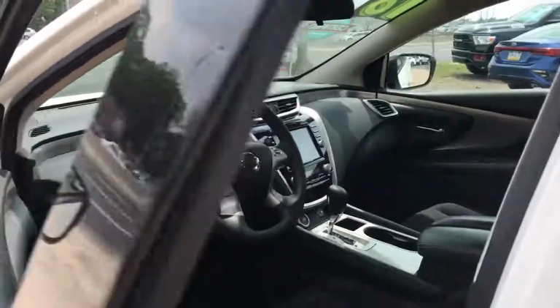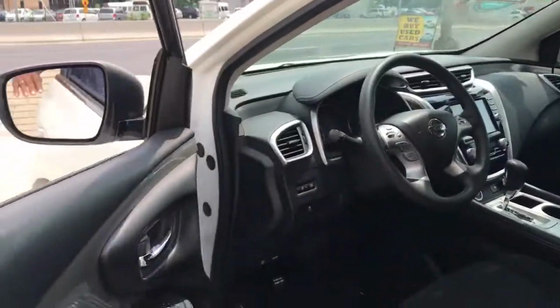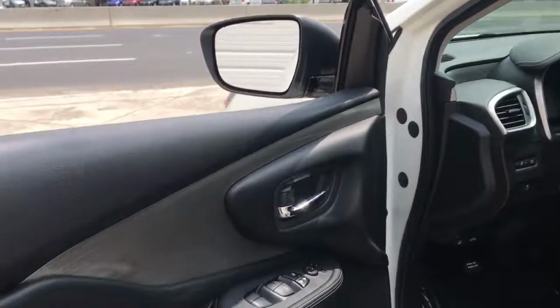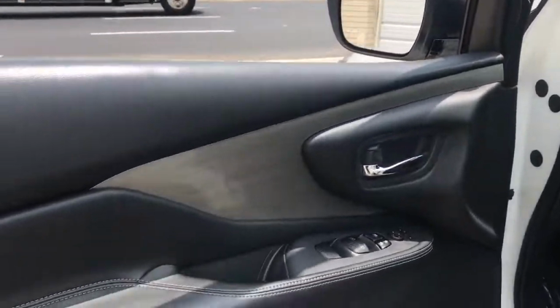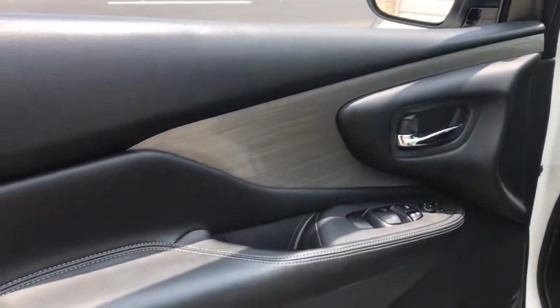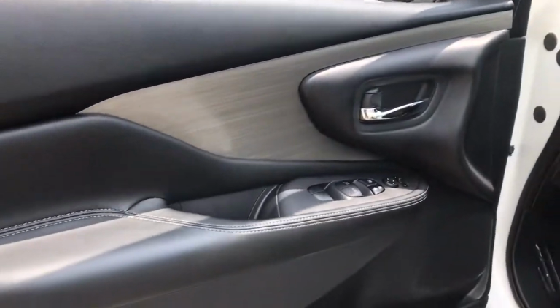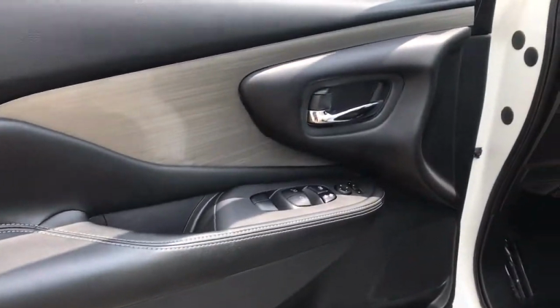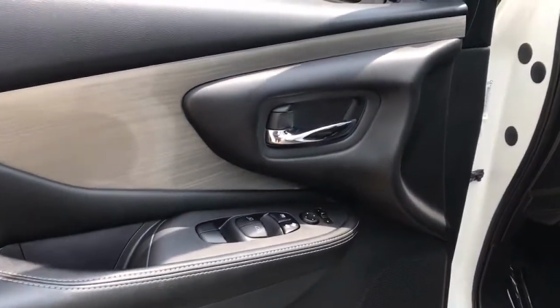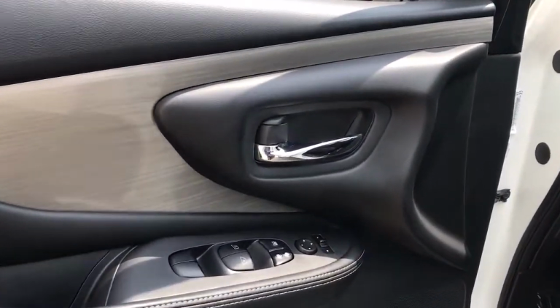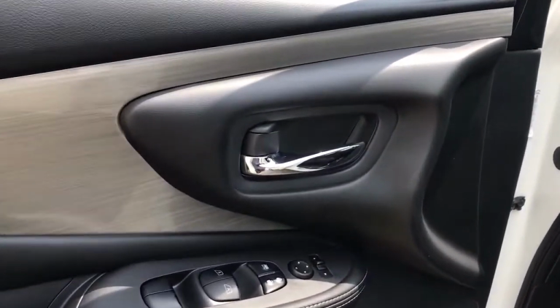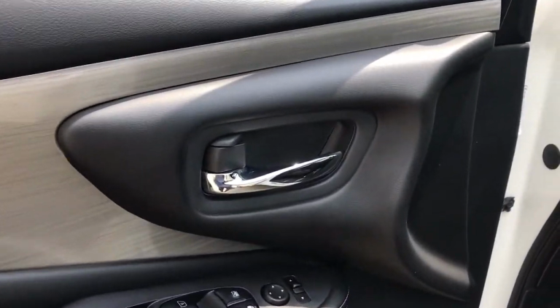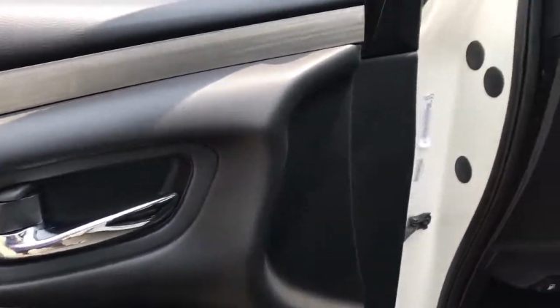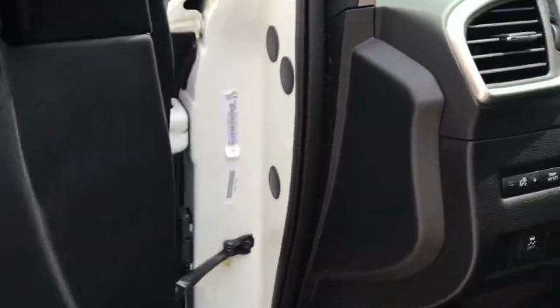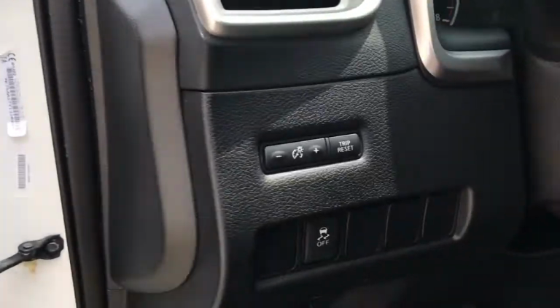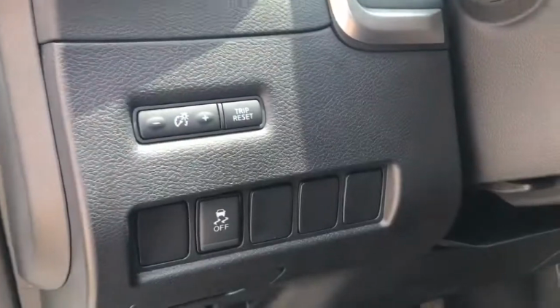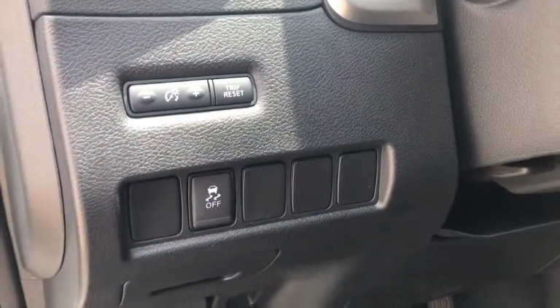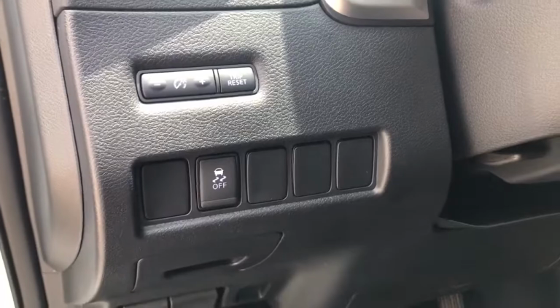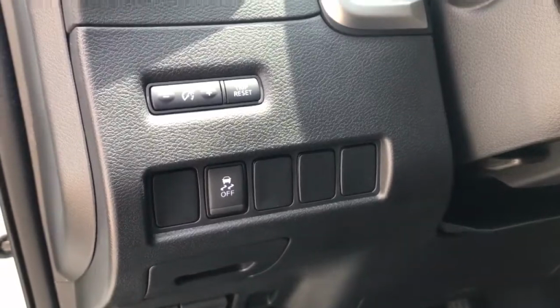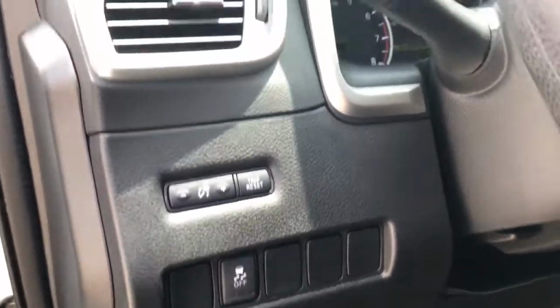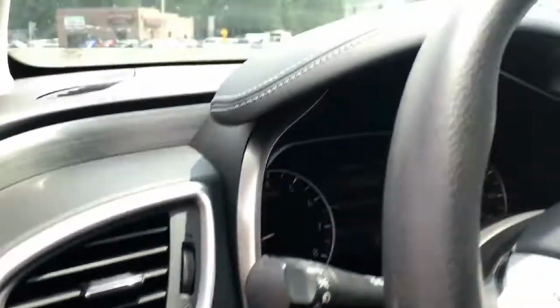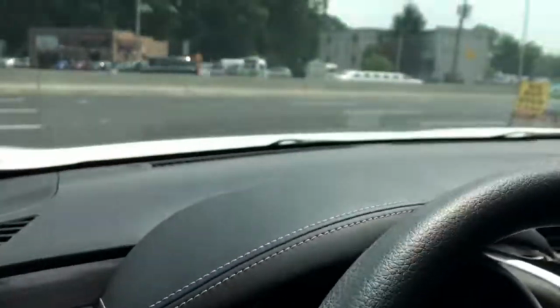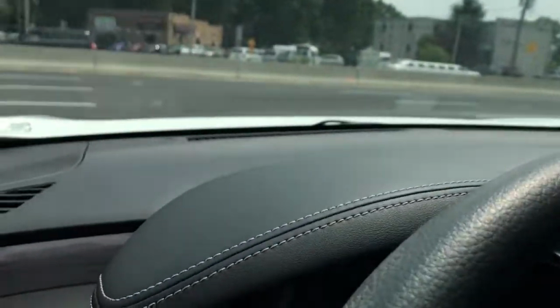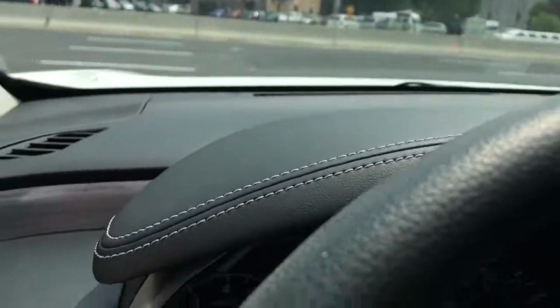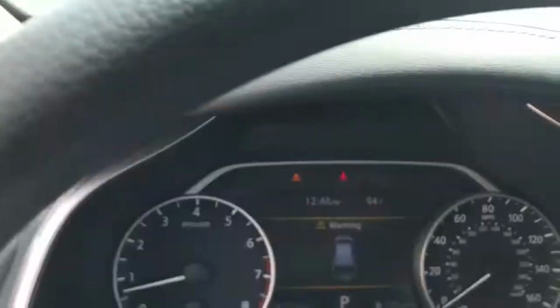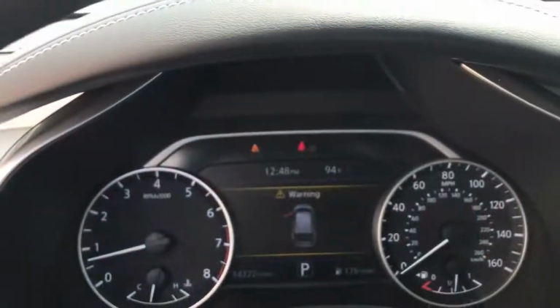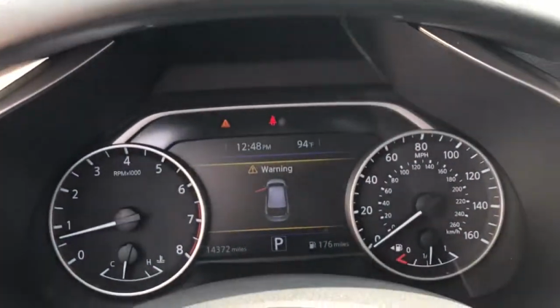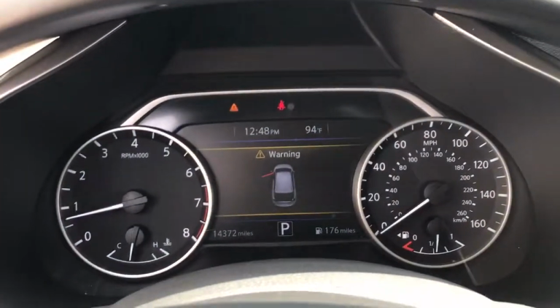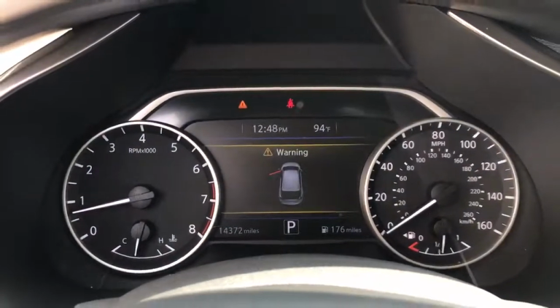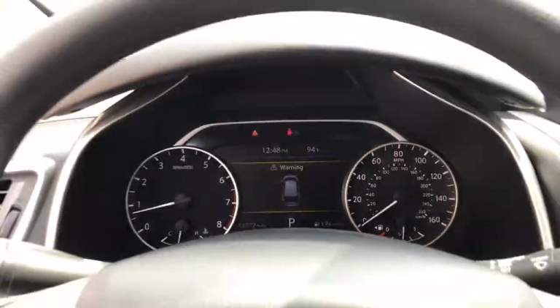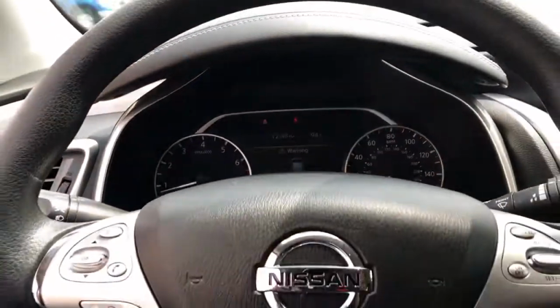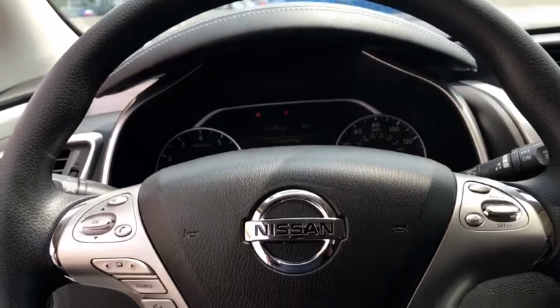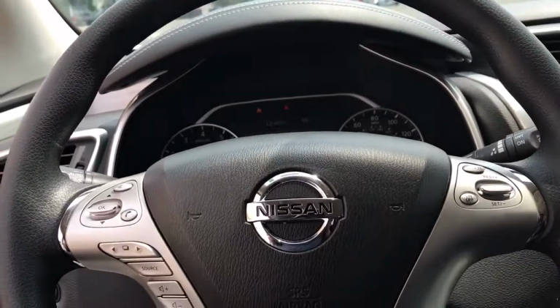The following are some of this vehicle's highlighted options: remote engine start, stability control, traction control, trip computer, cruise control, child safety locks.